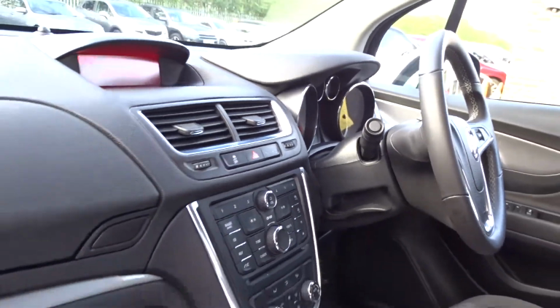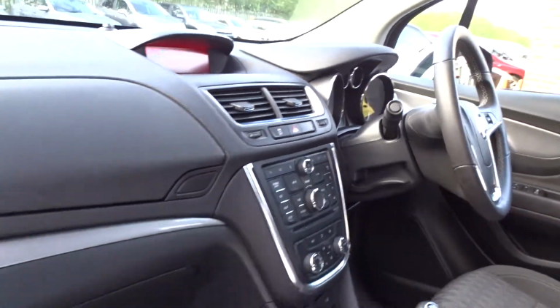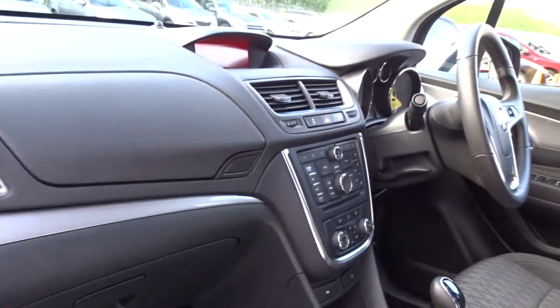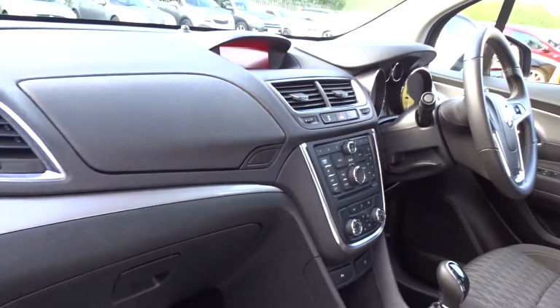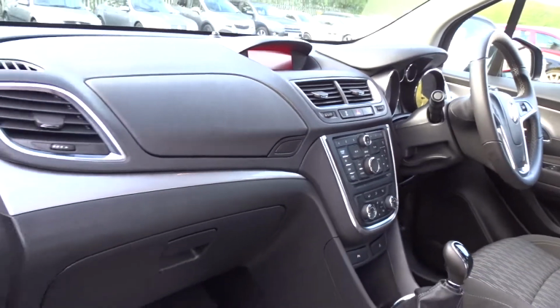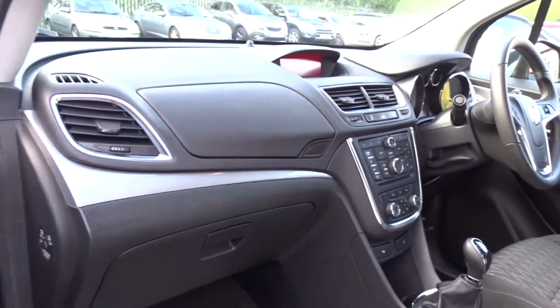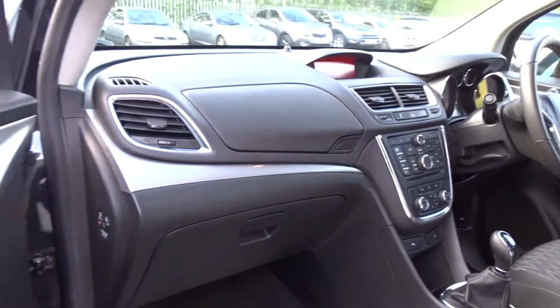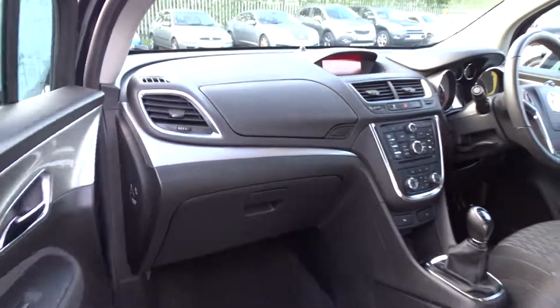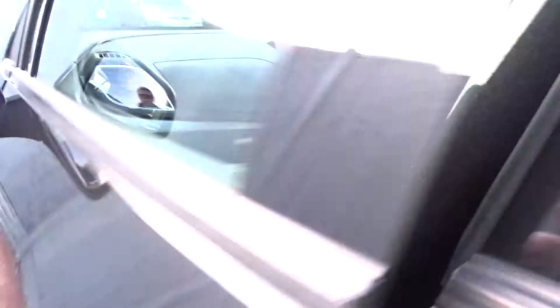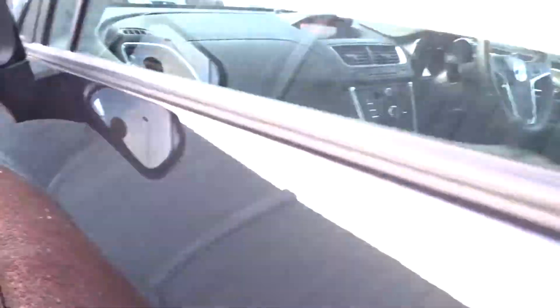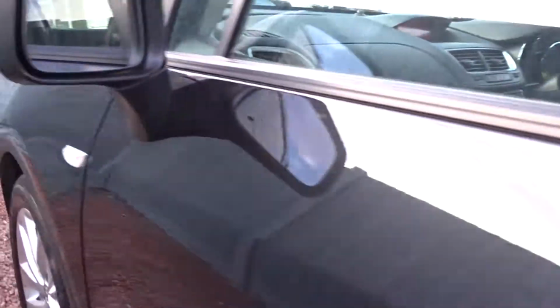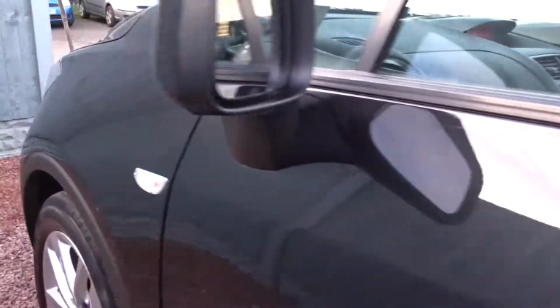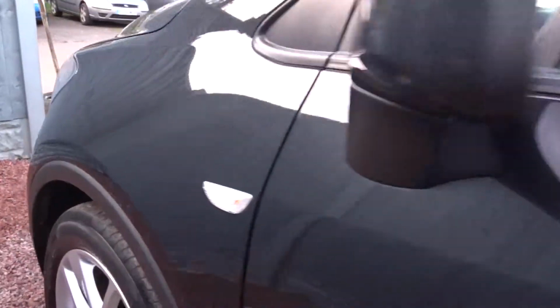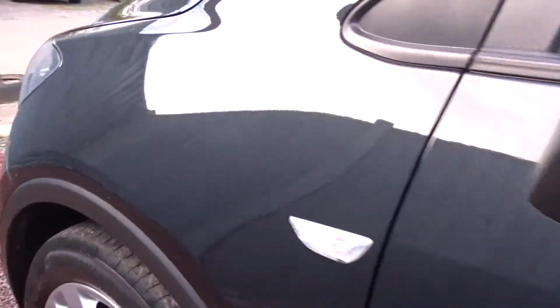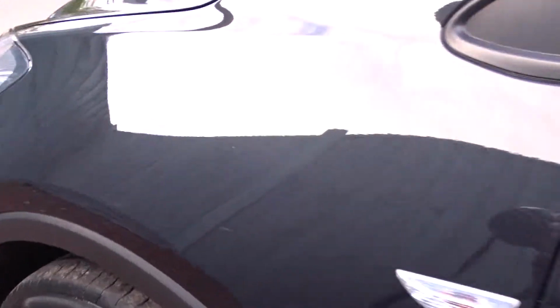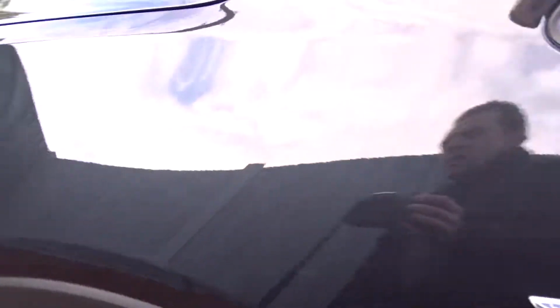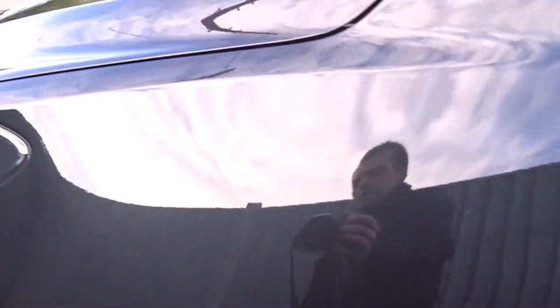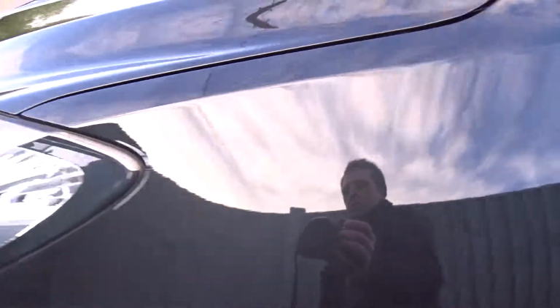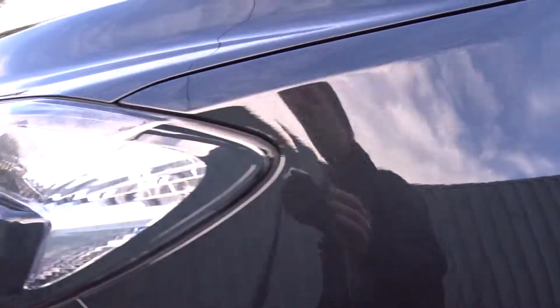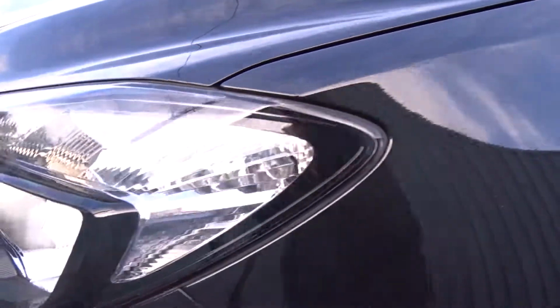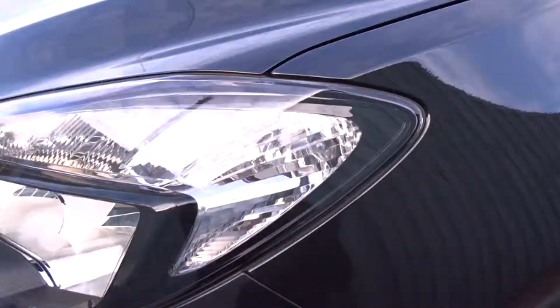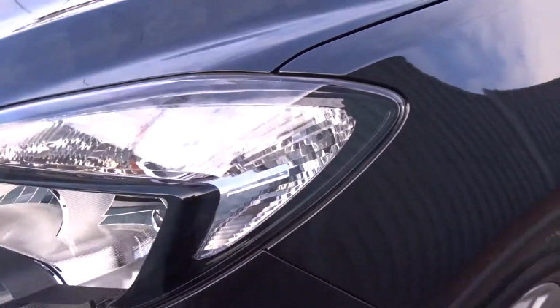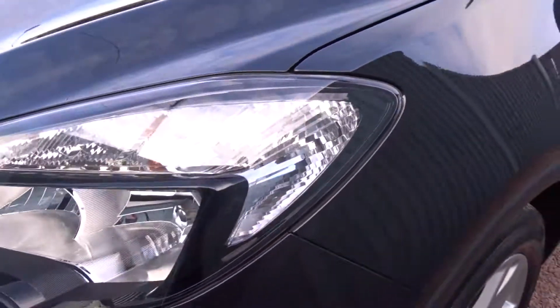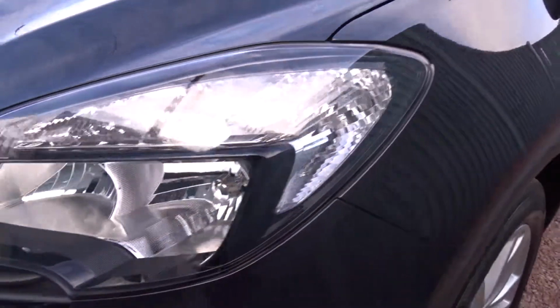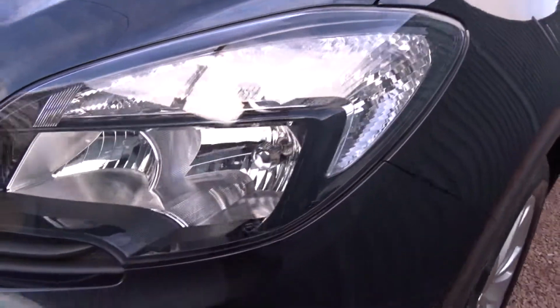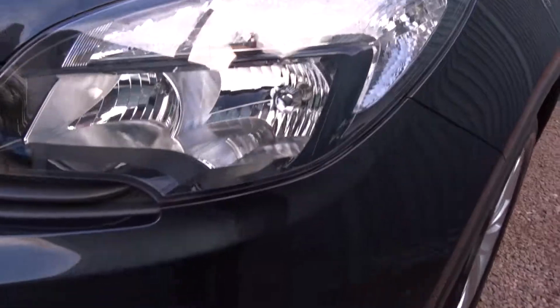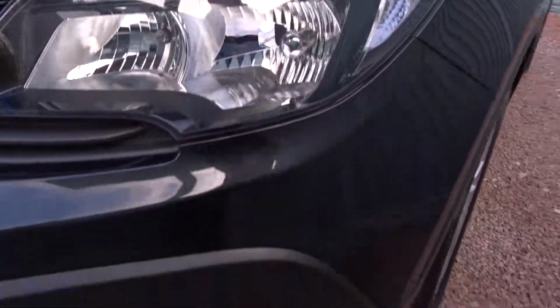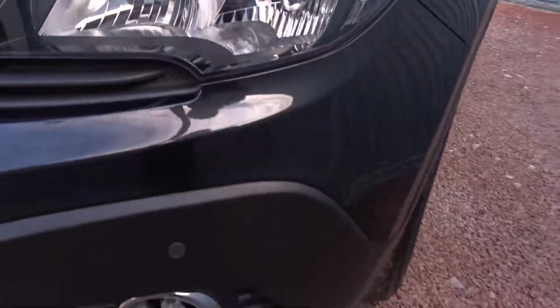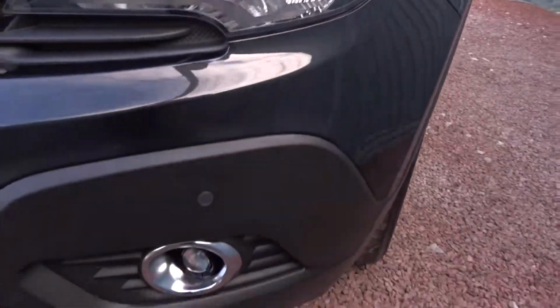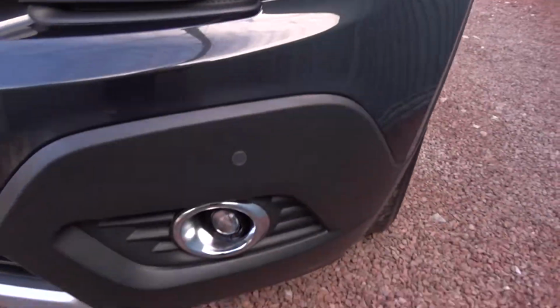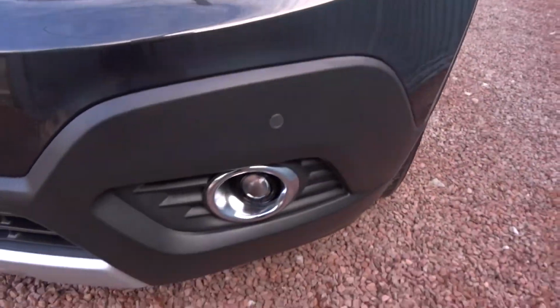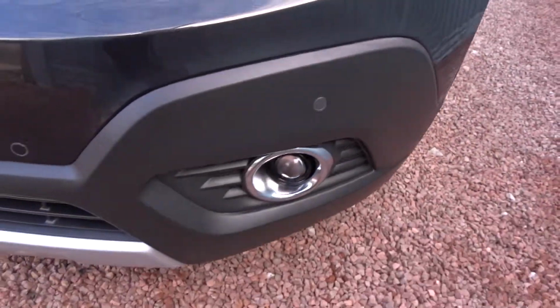Moving back outside the car and around to the front, there are also integrated daytime running lamps and front fog lamps.